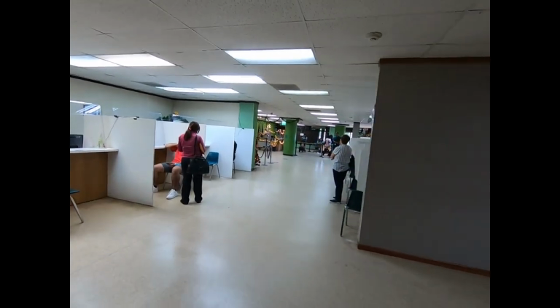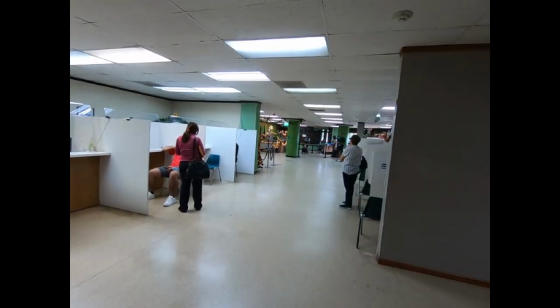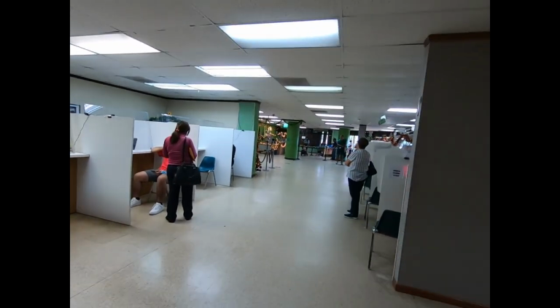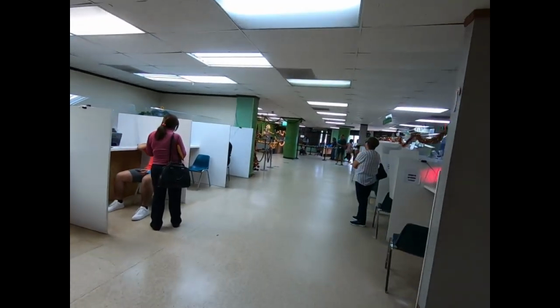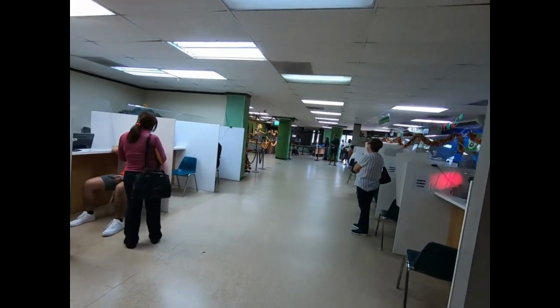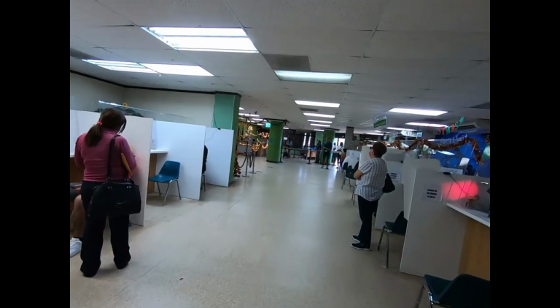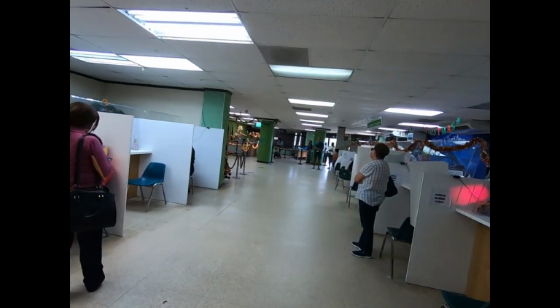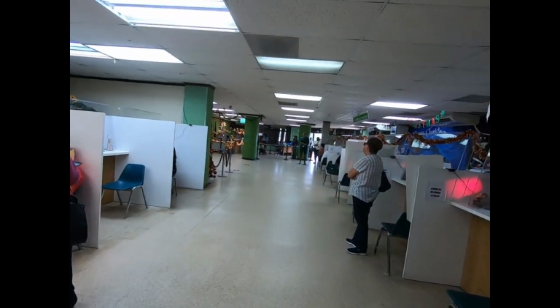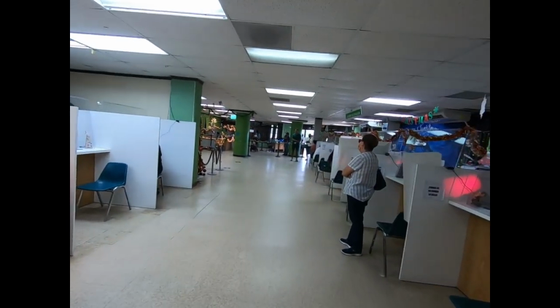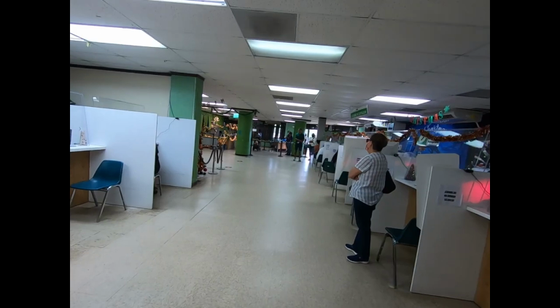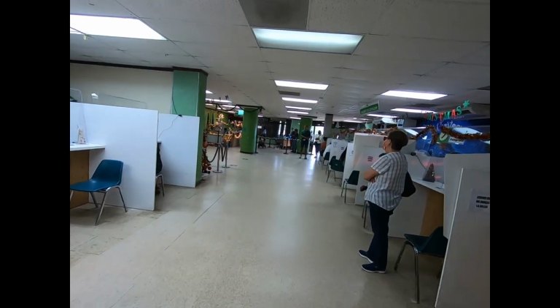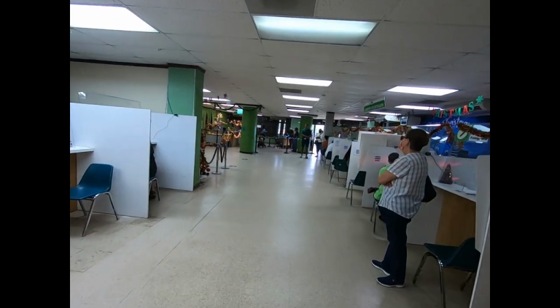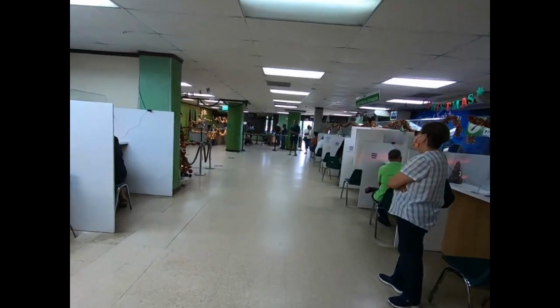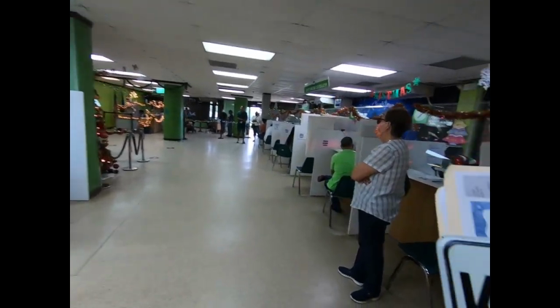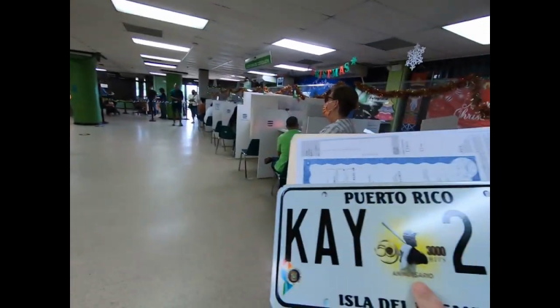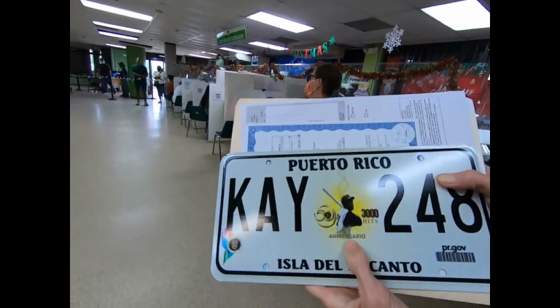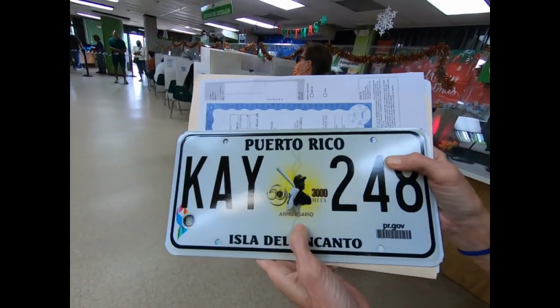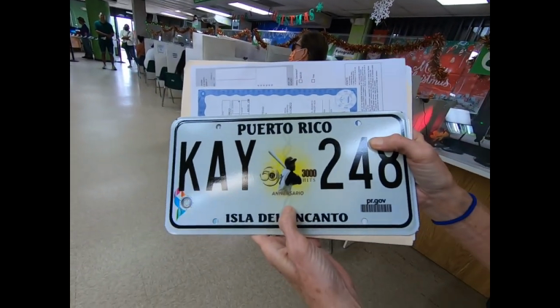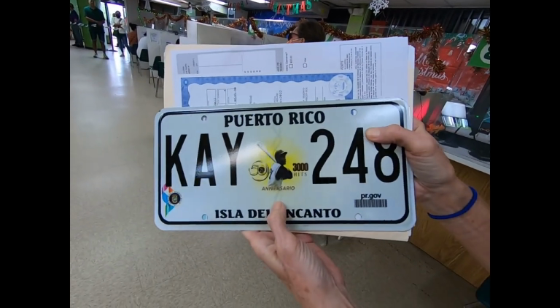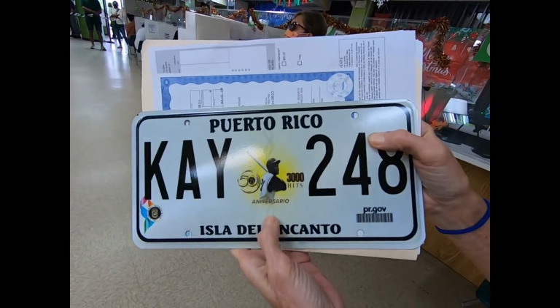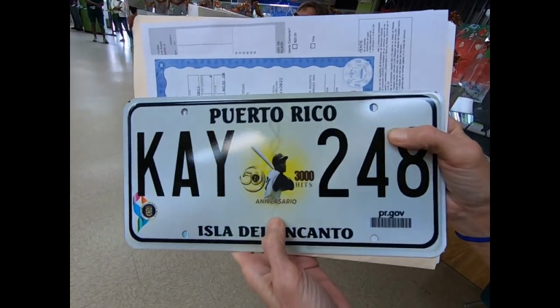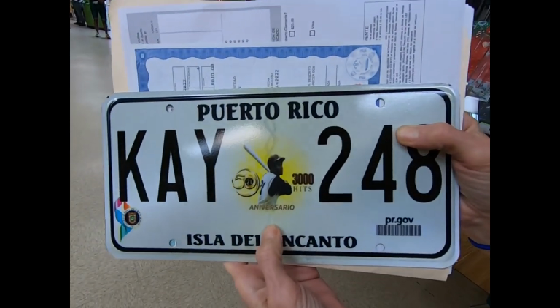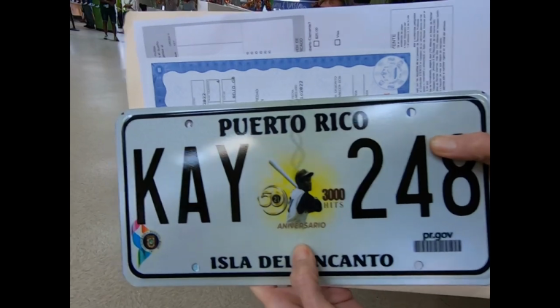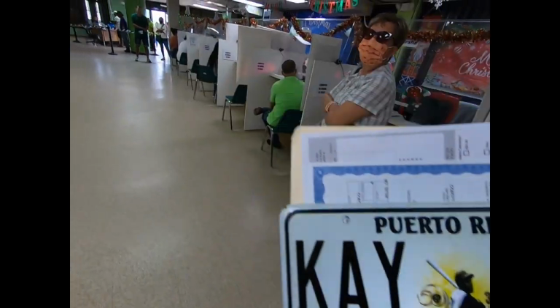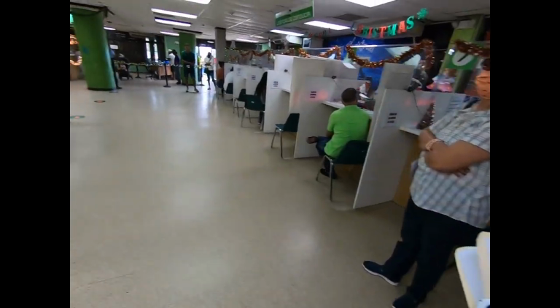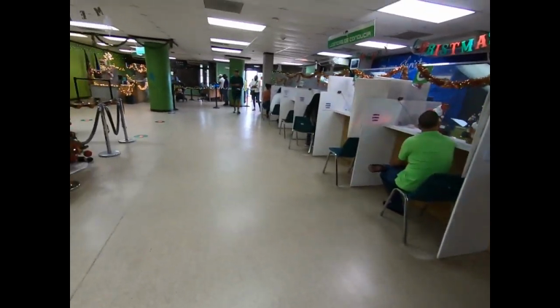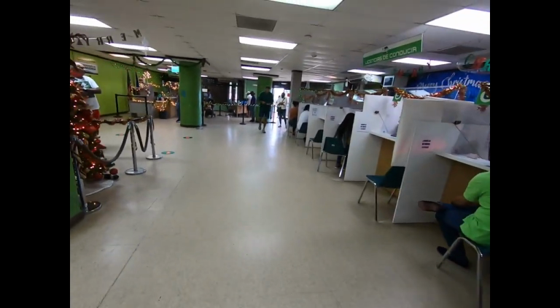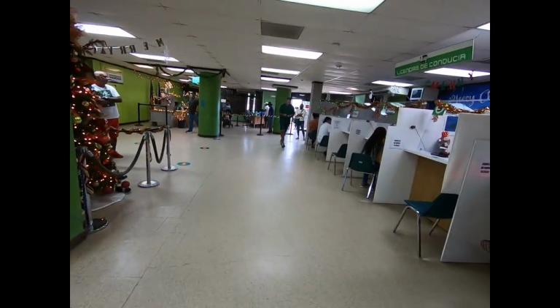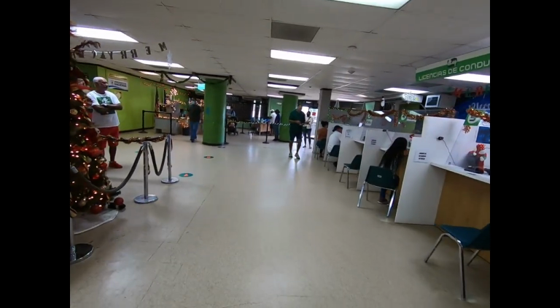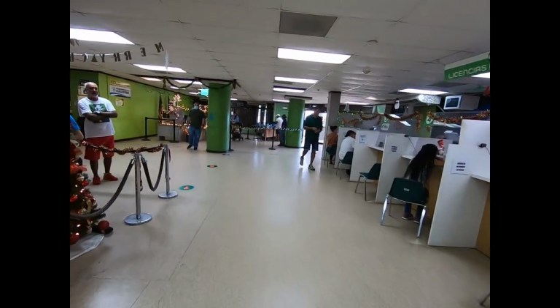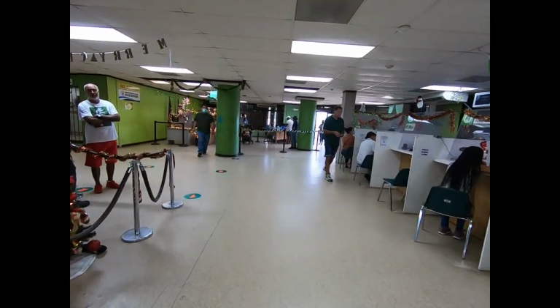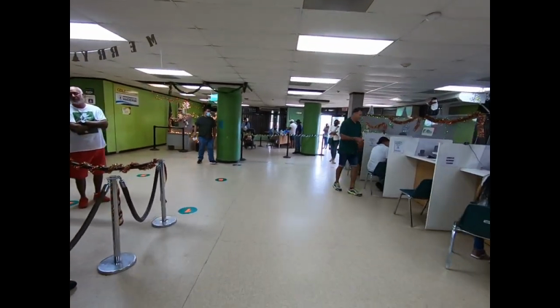Check it out — it's Roberto Clemente on the plate! Three thousand hits. Roberto Clemente, Puerto Rican legend. Success for us!